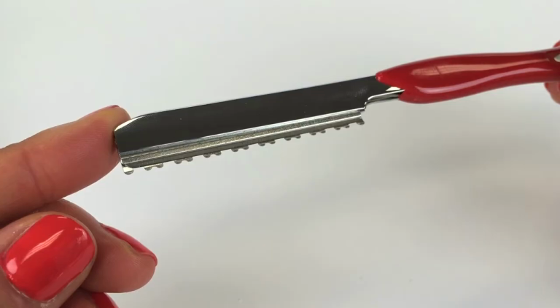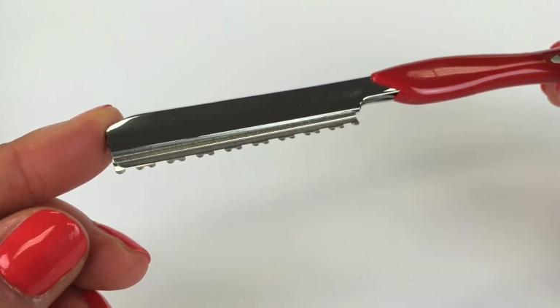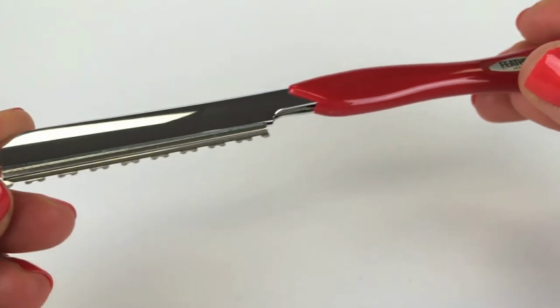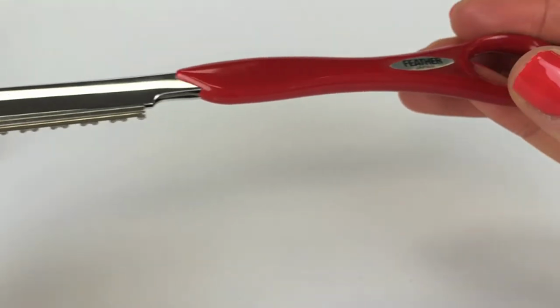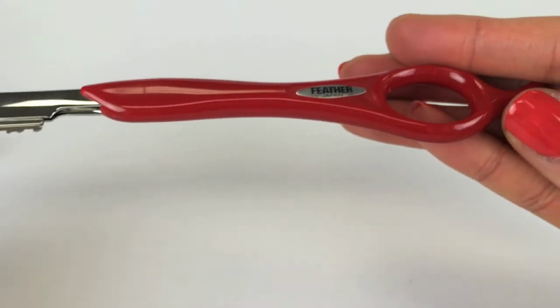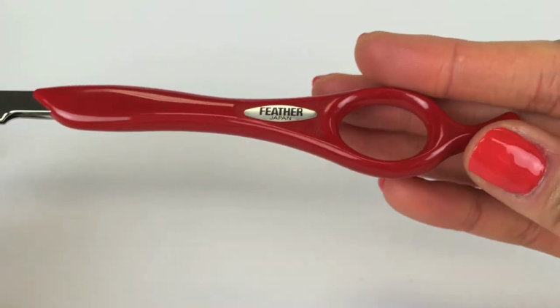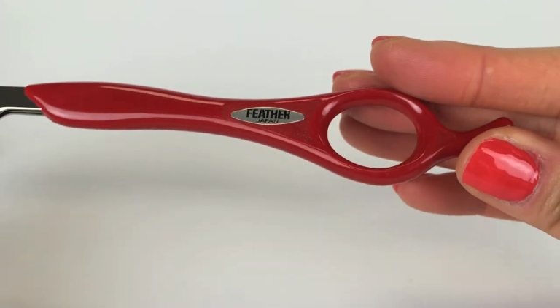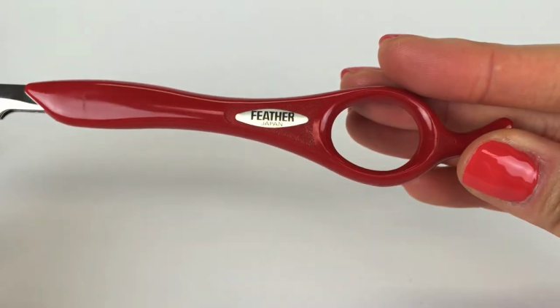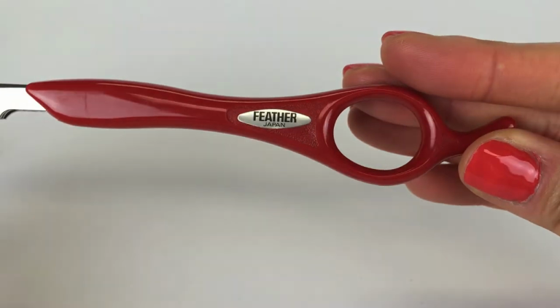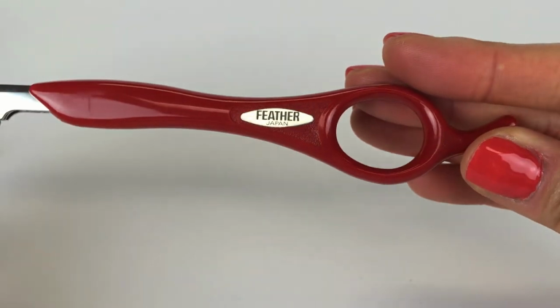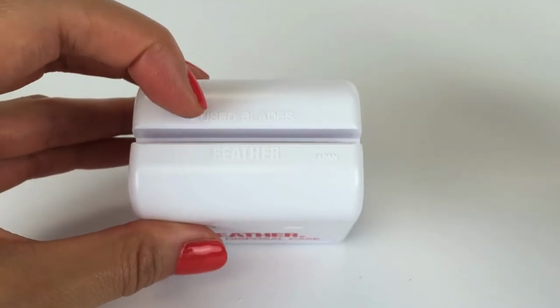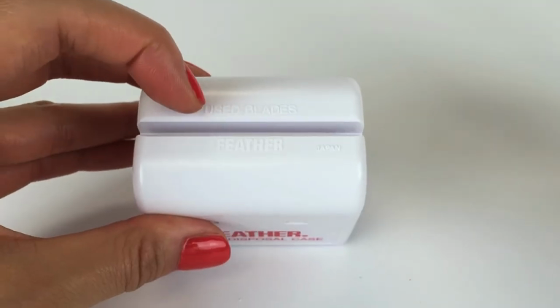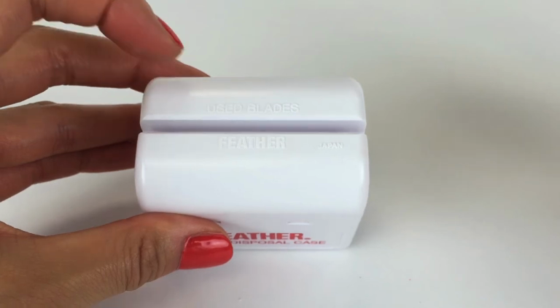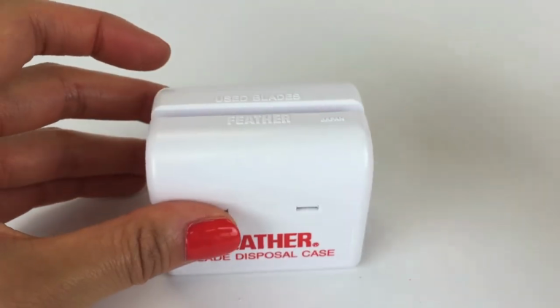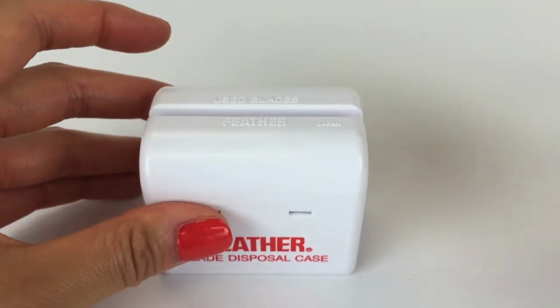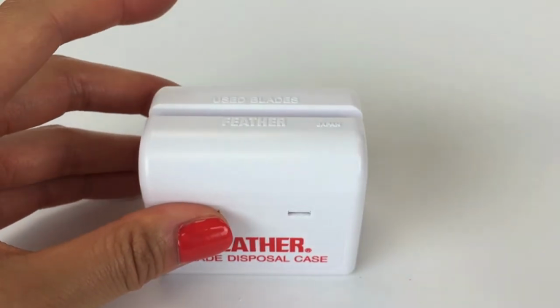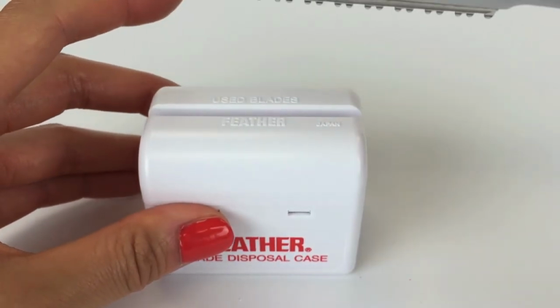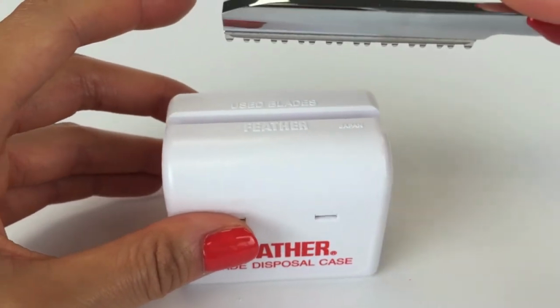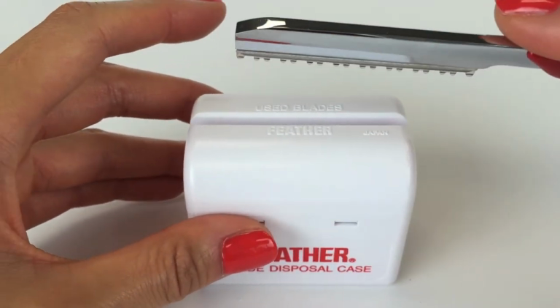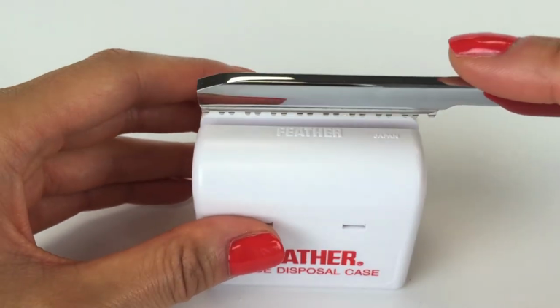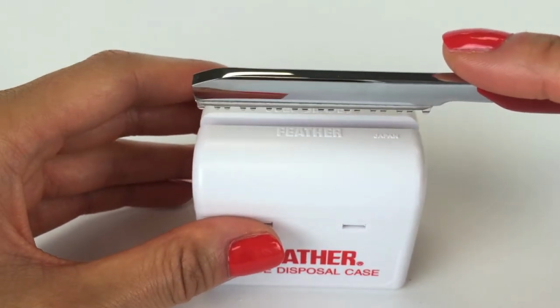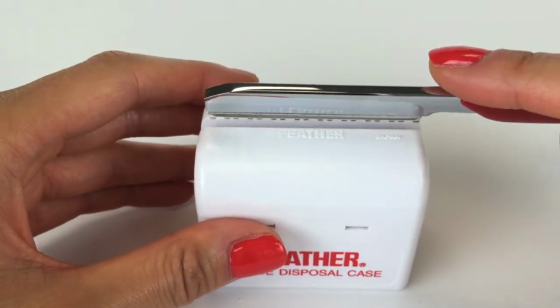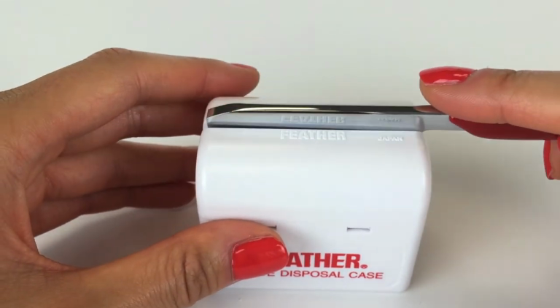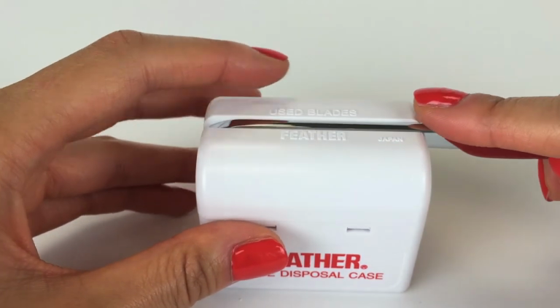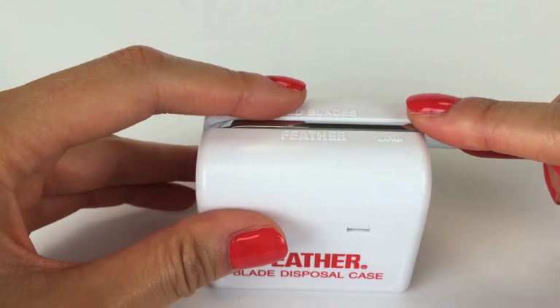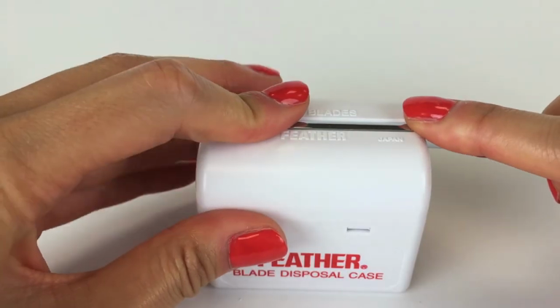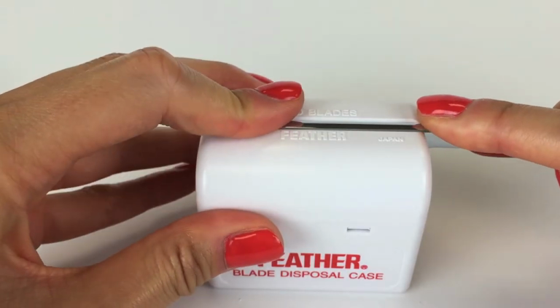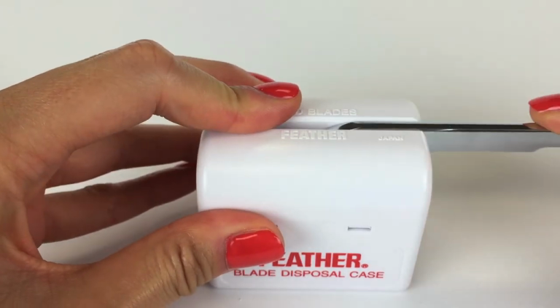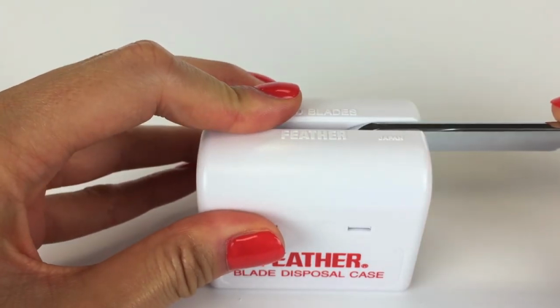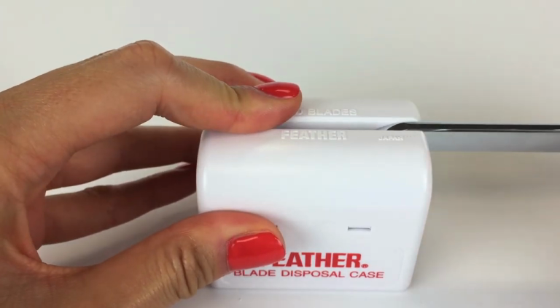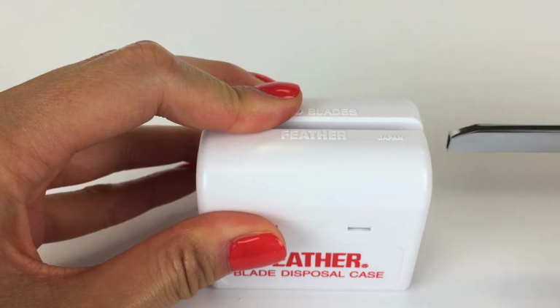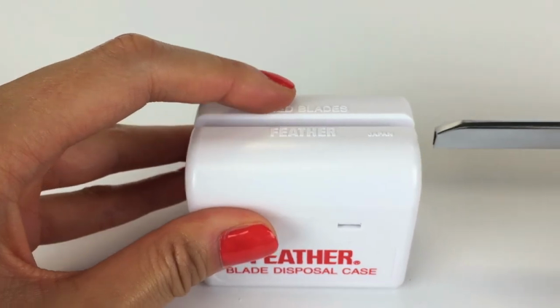This process is the same for any Feather Styling razor or blade. To dispose of blades, grab your Feather blade disposal case and place the head of the razor in the slit. Pull back on the handle to release the used blade into the case.